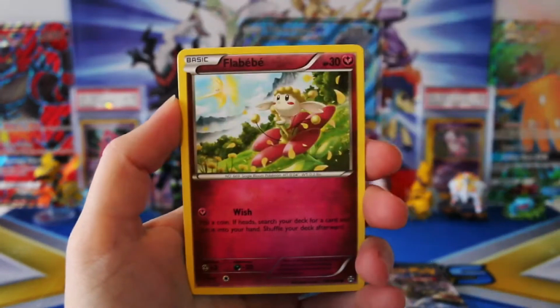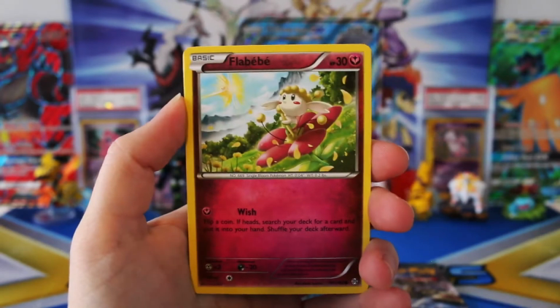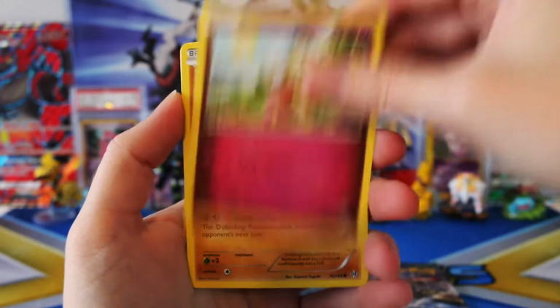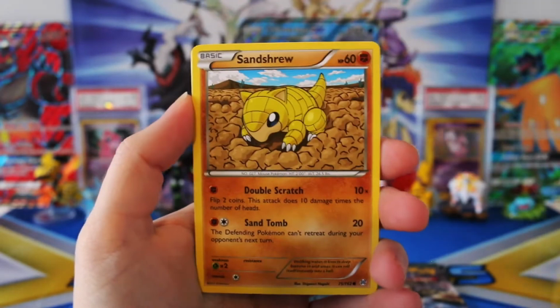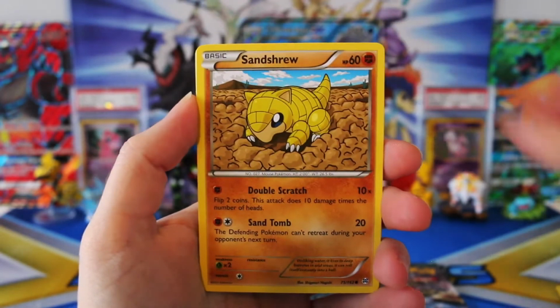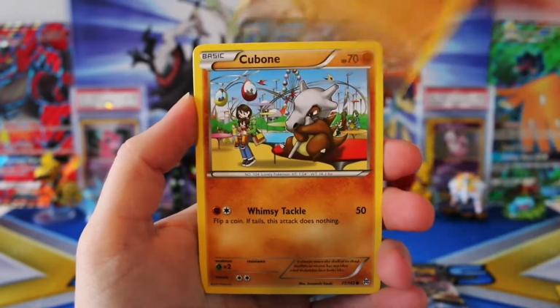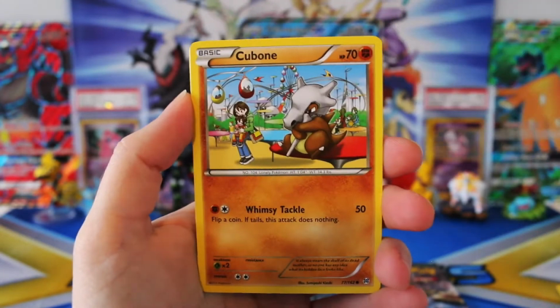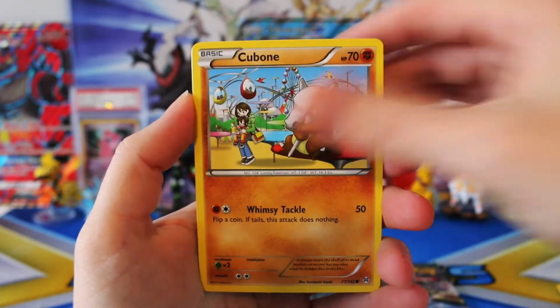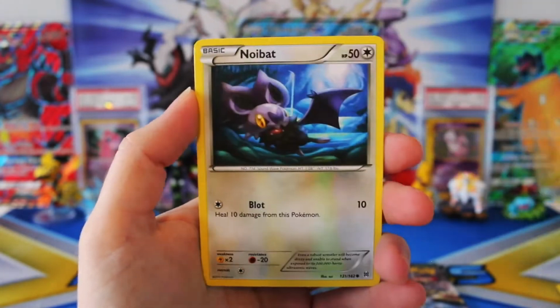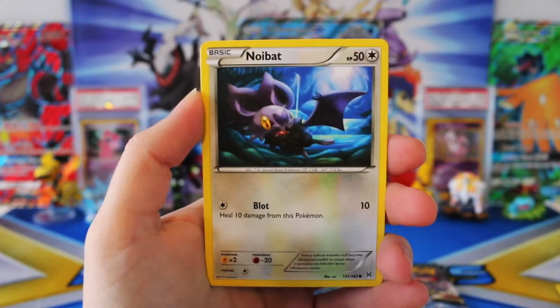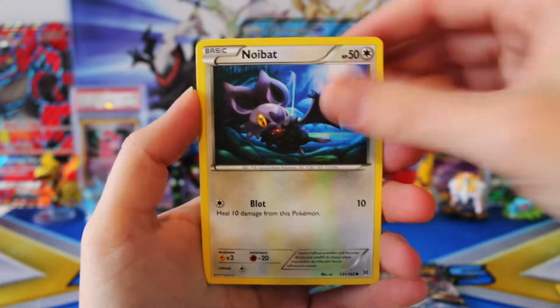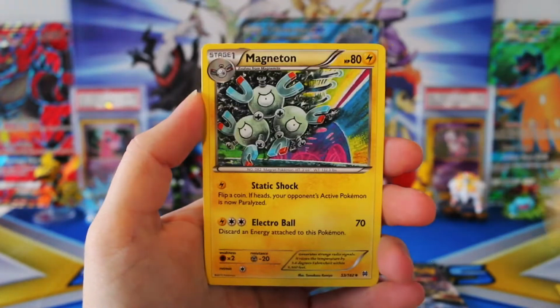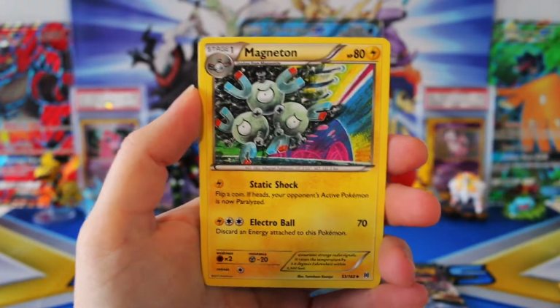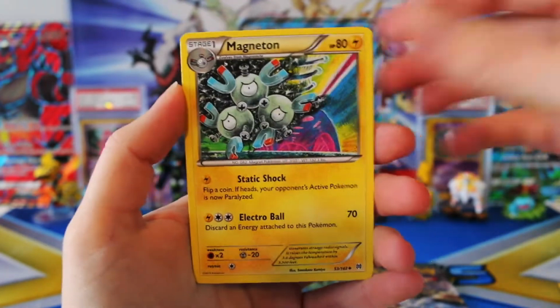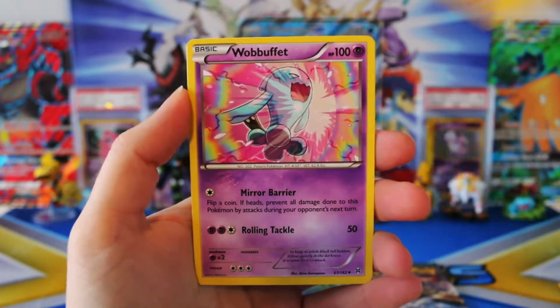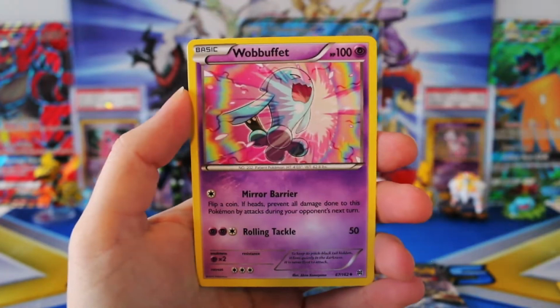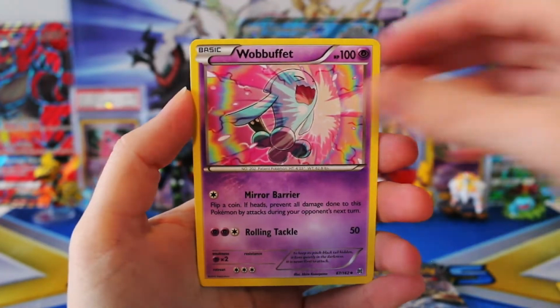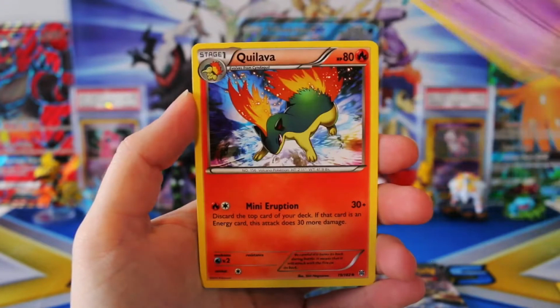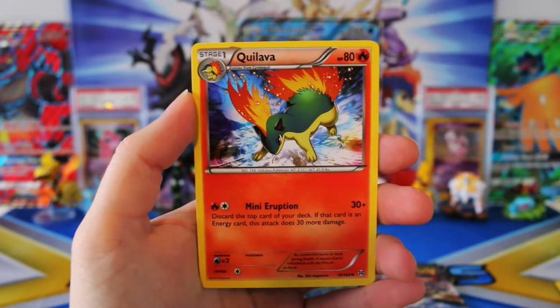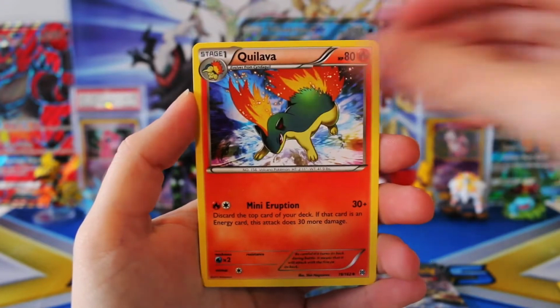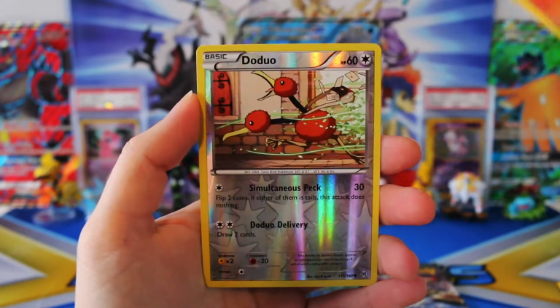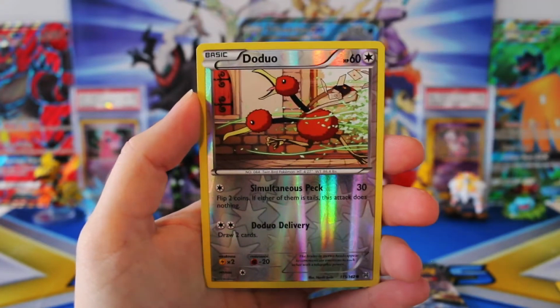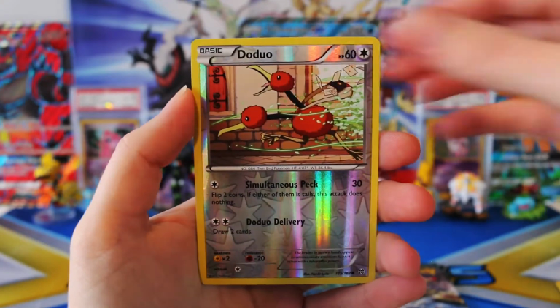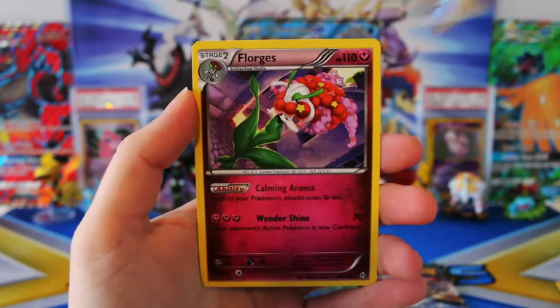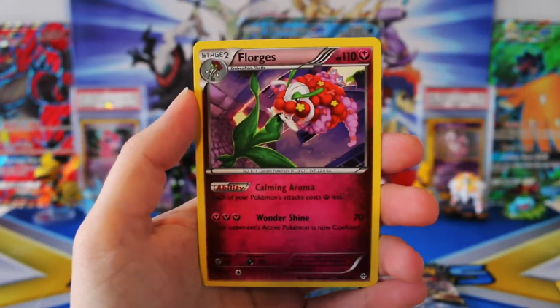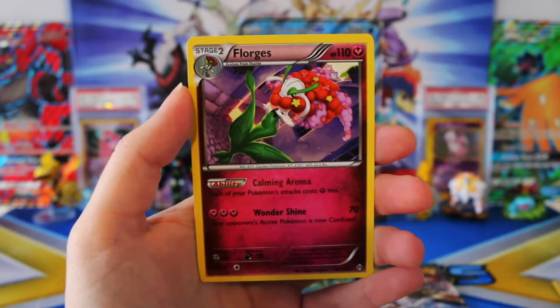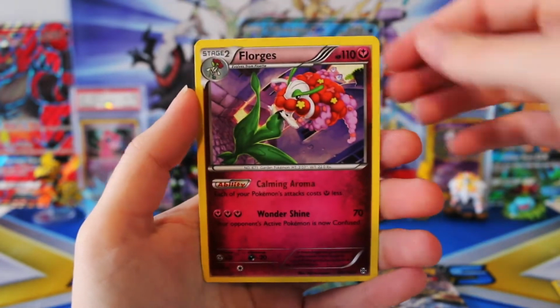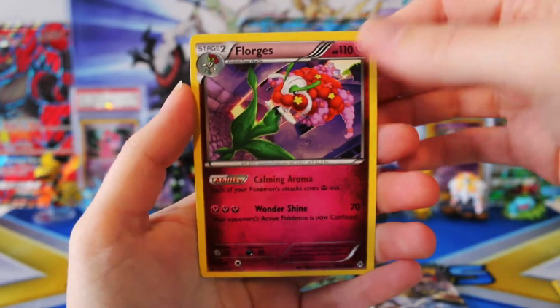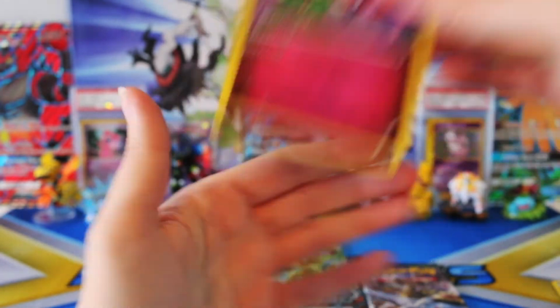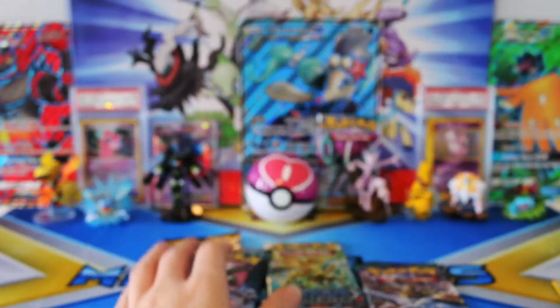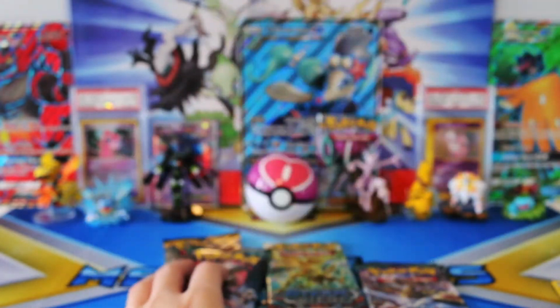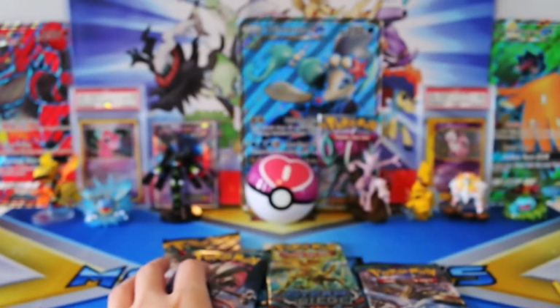Because that's where the cards are at. We have Fennekin, Flobebe, Sand True, Cubone, a Noibat, Magneton, Wubbuffet, Quilava, Doduo, and a Florges regular Rare.